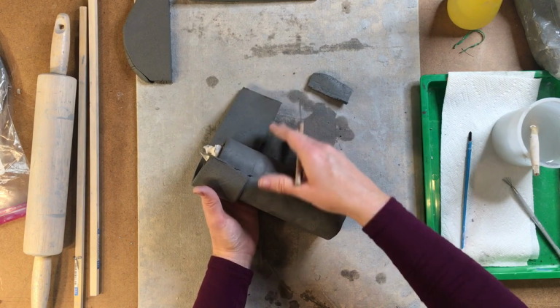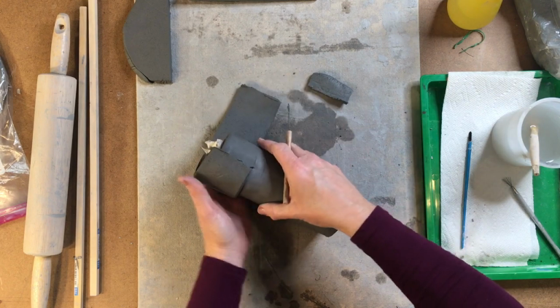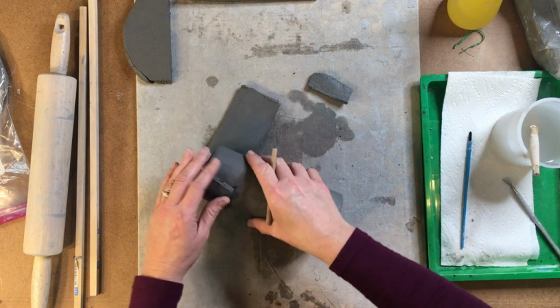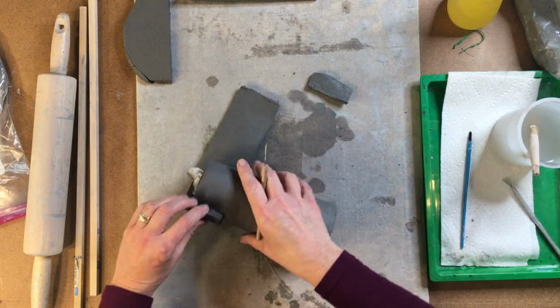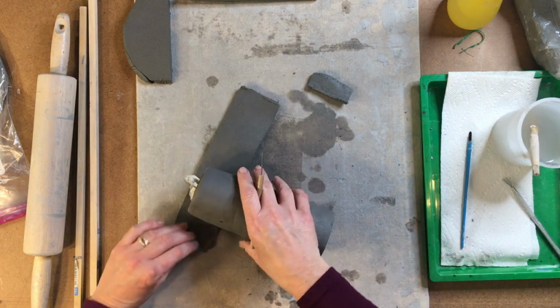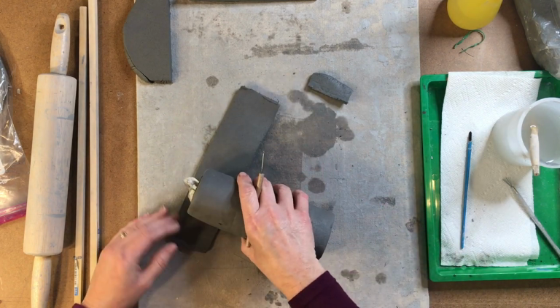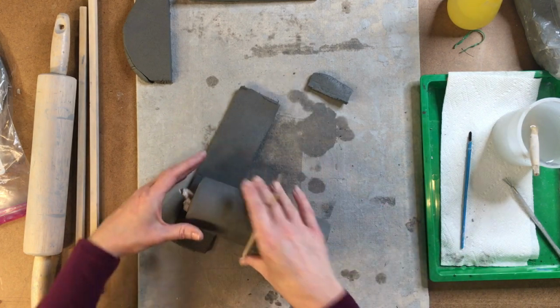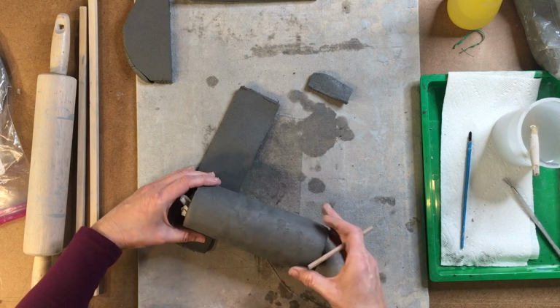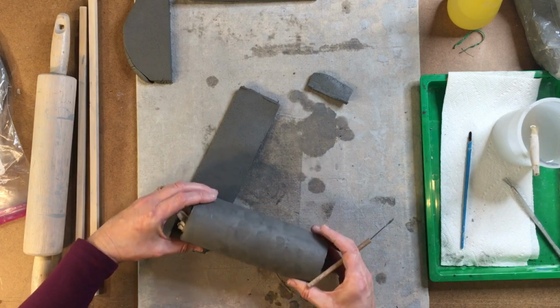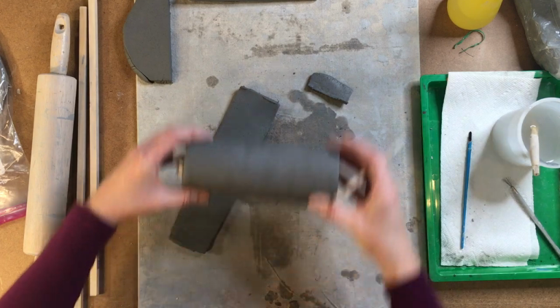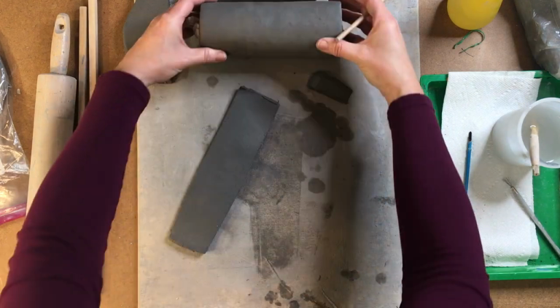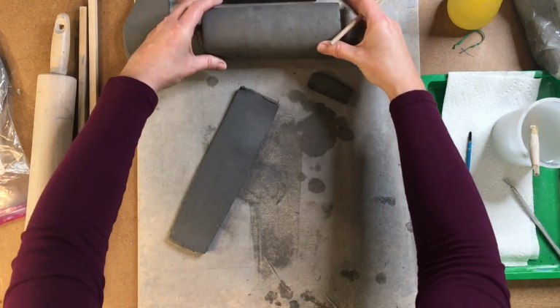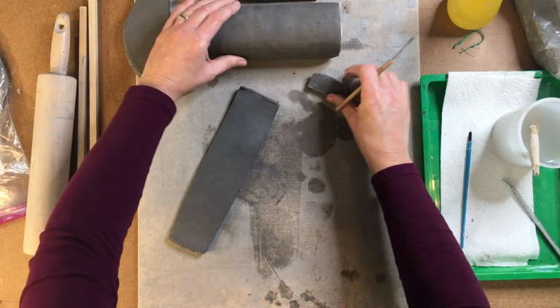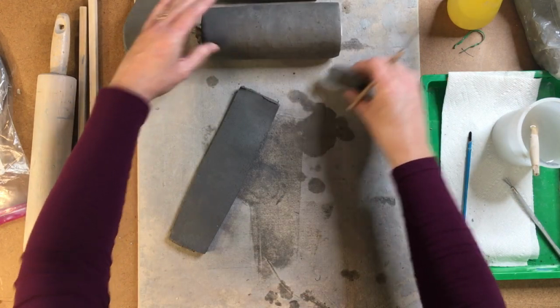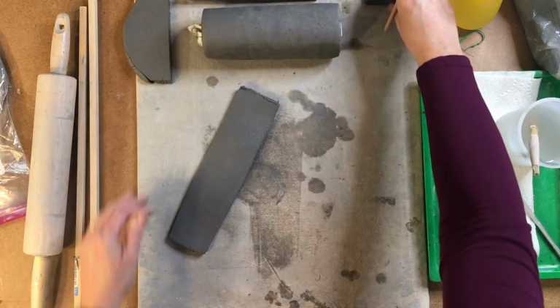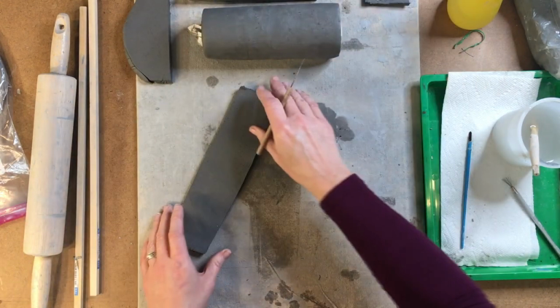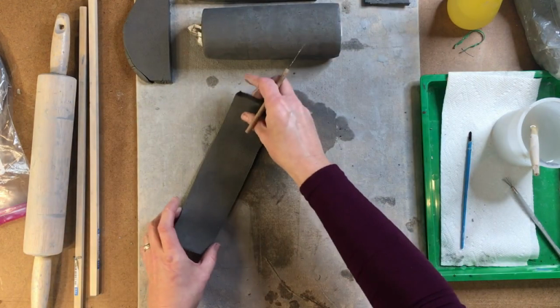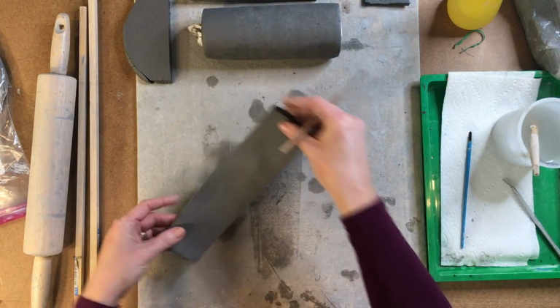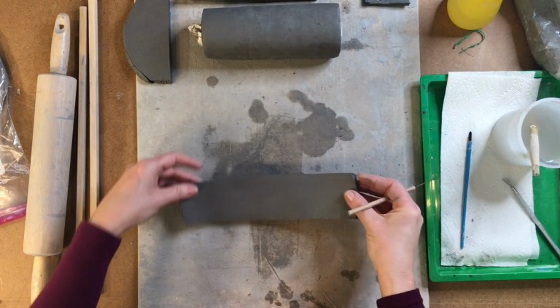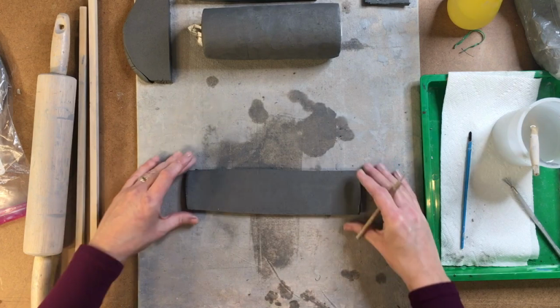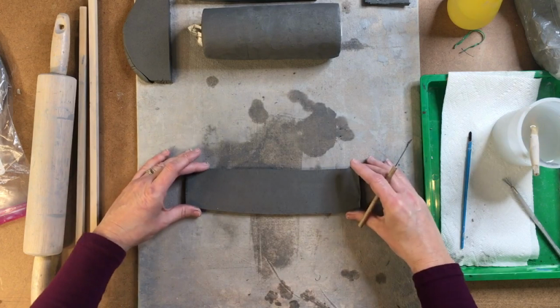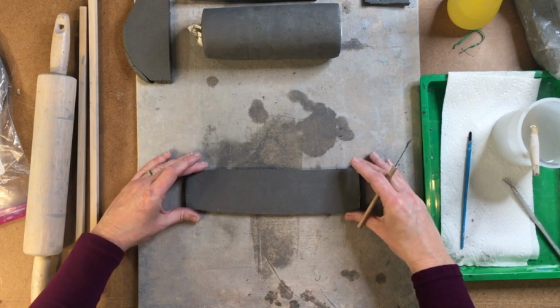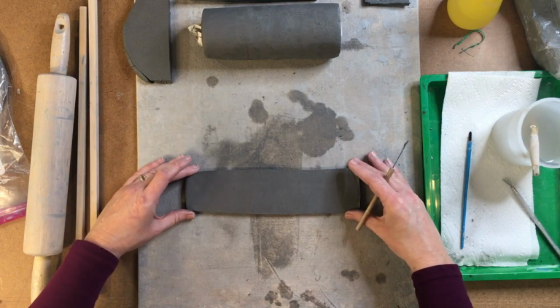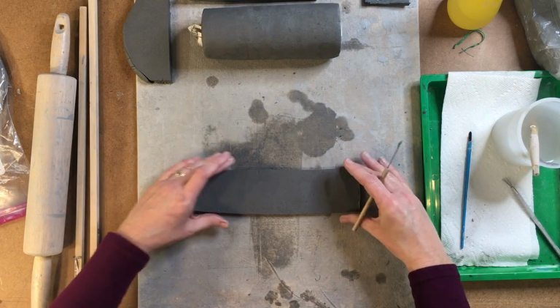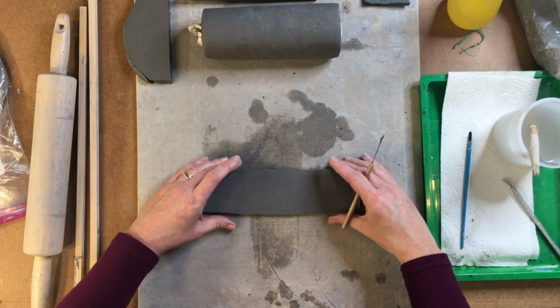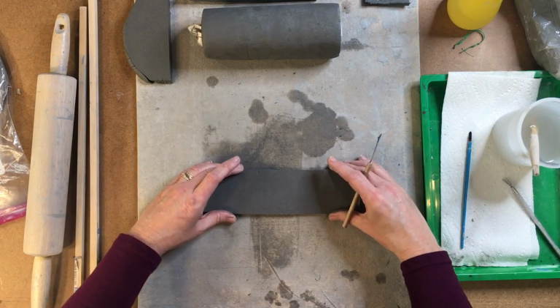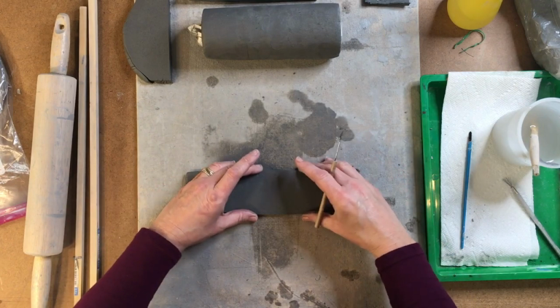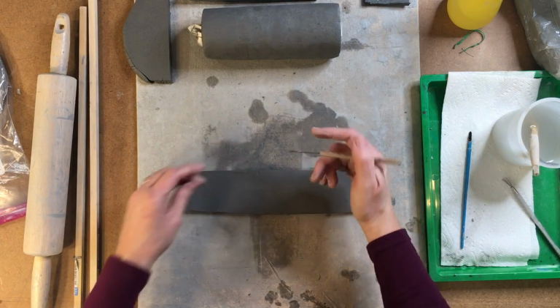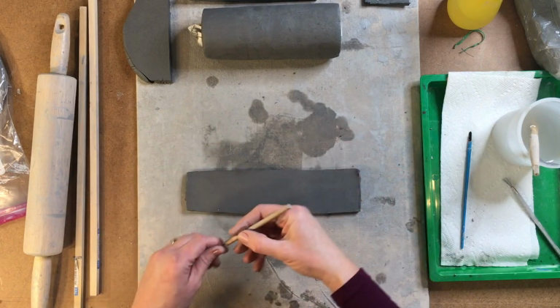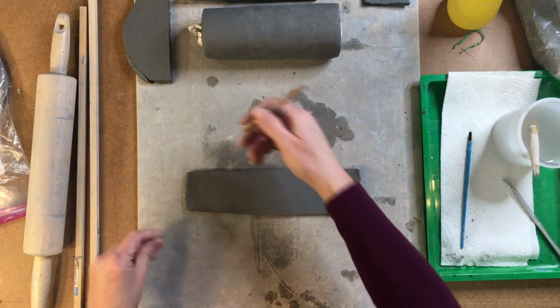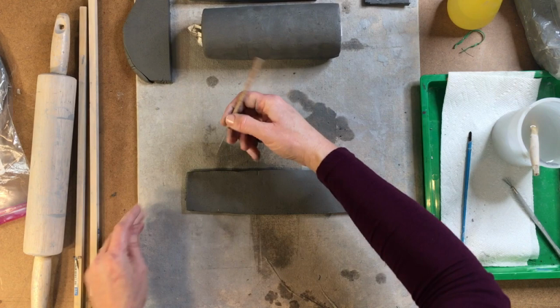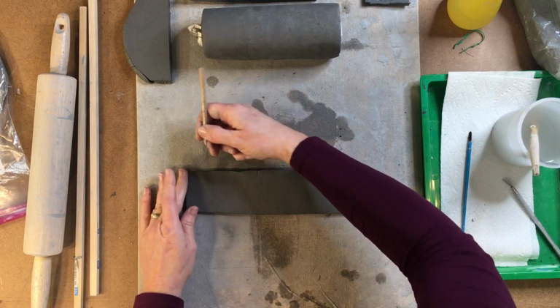Before we actually attach this part onto the castle, I'm going to take that and set it aside. What I need to do now is cut the pieces for the top.